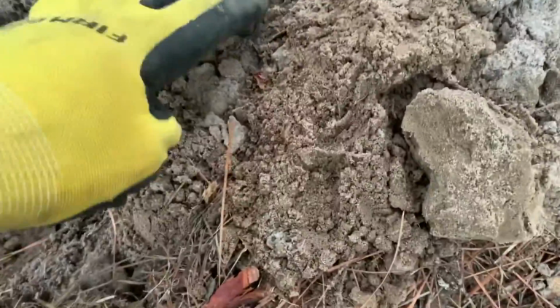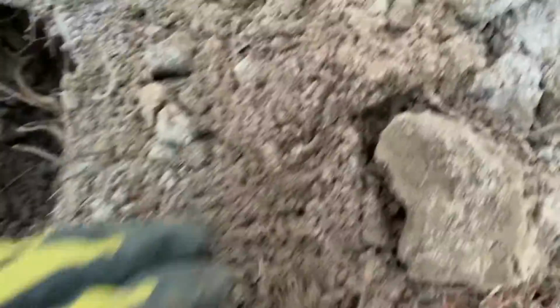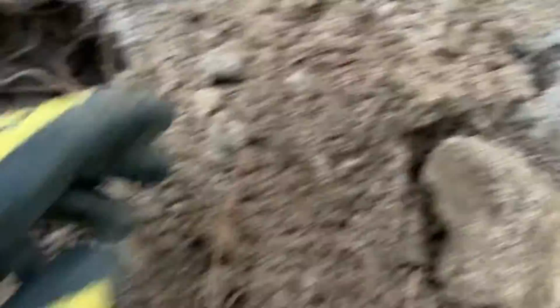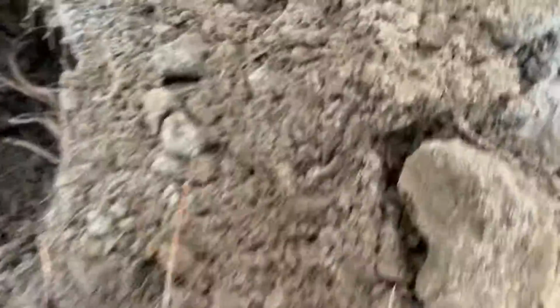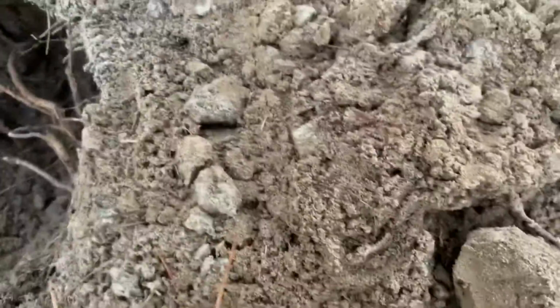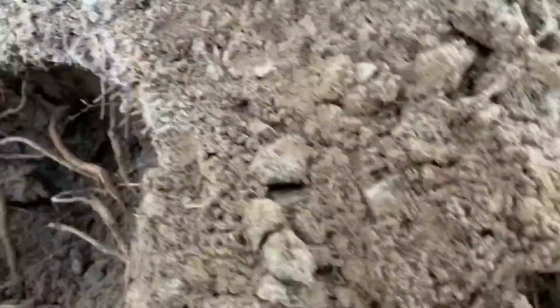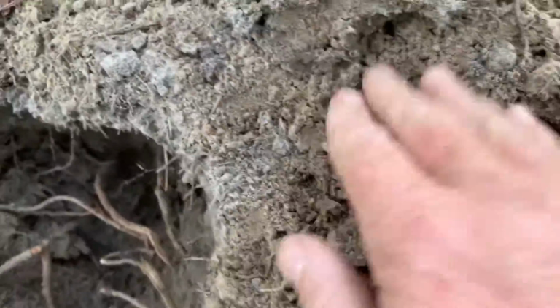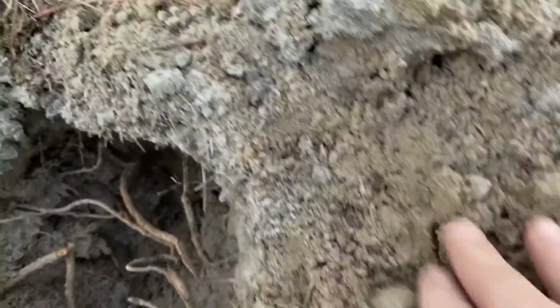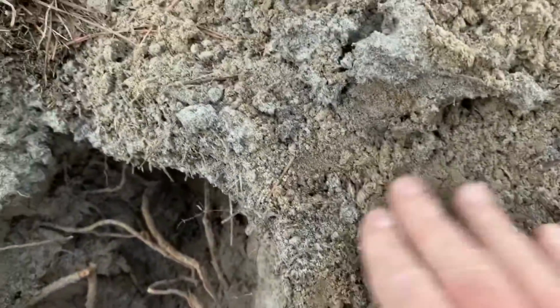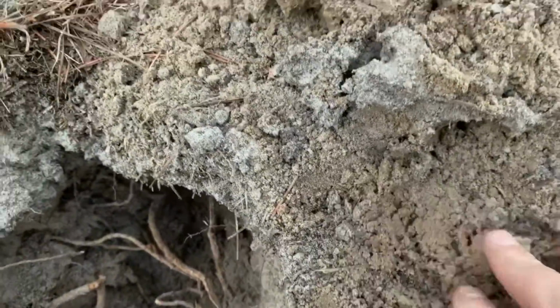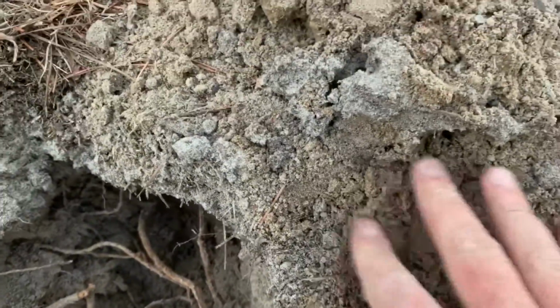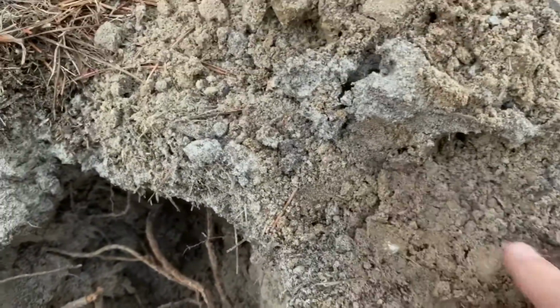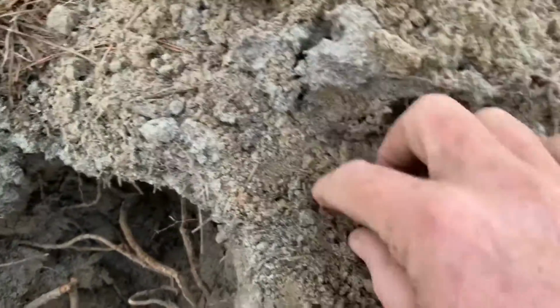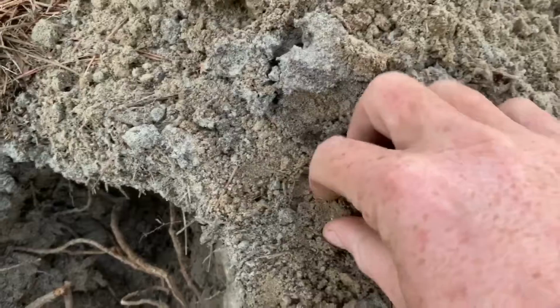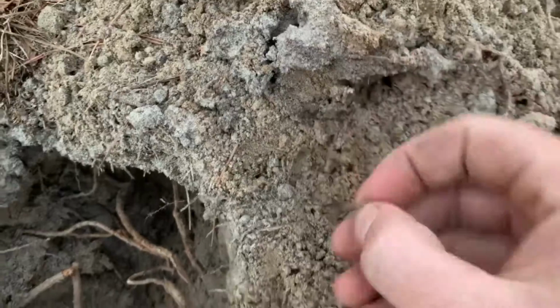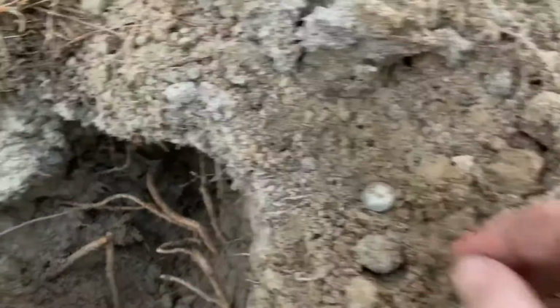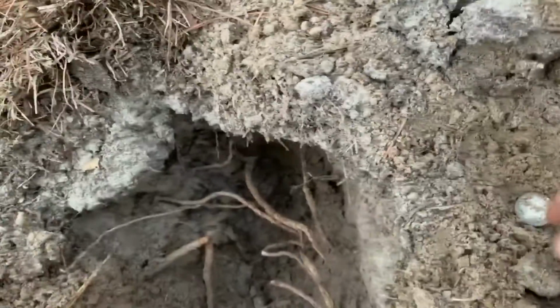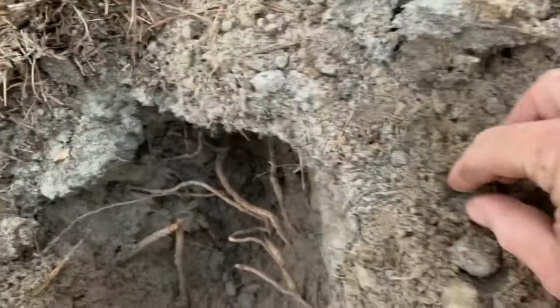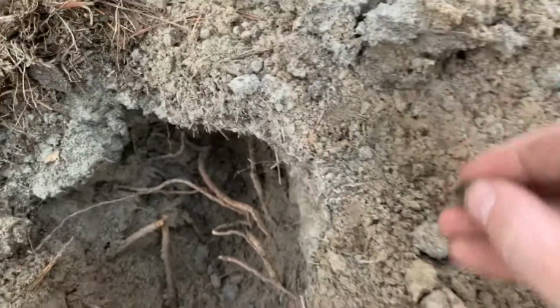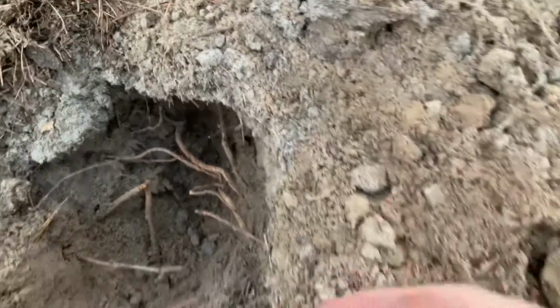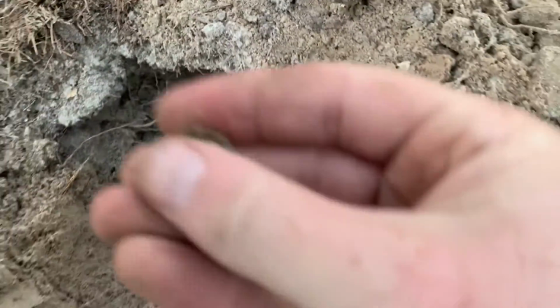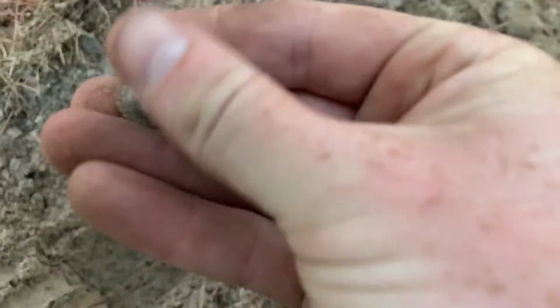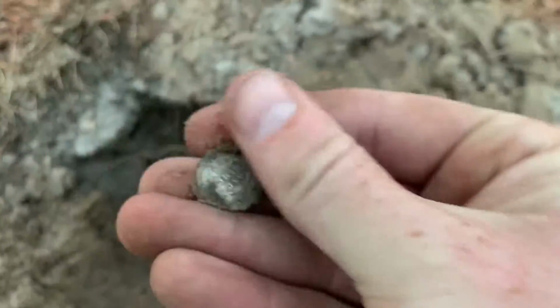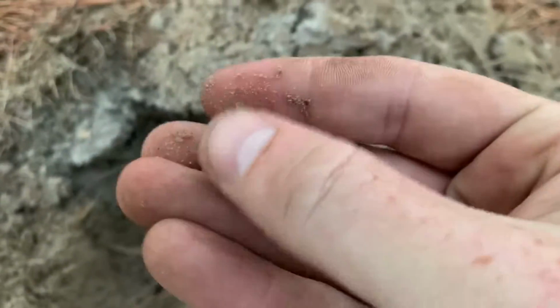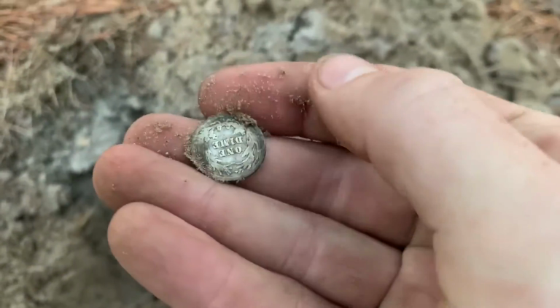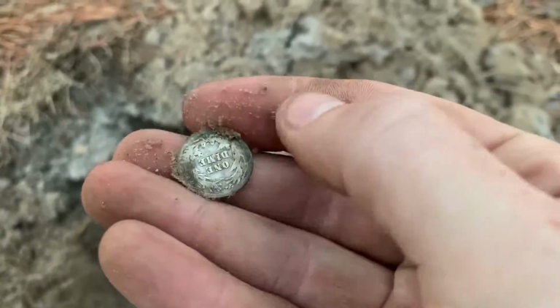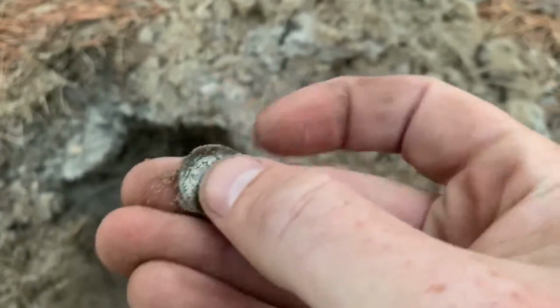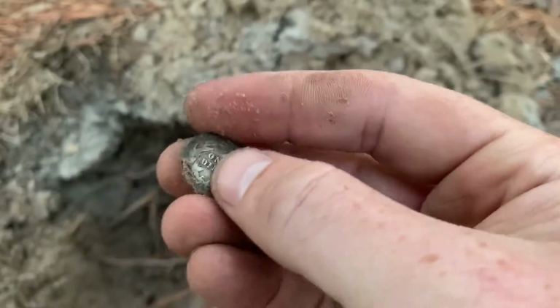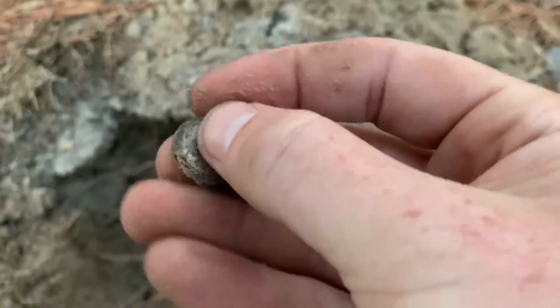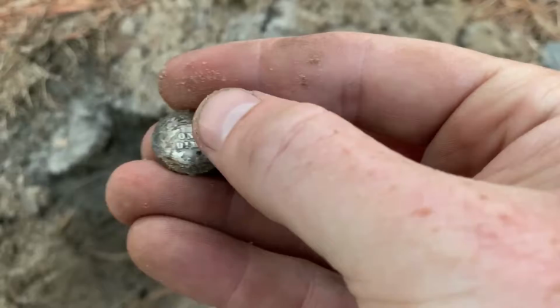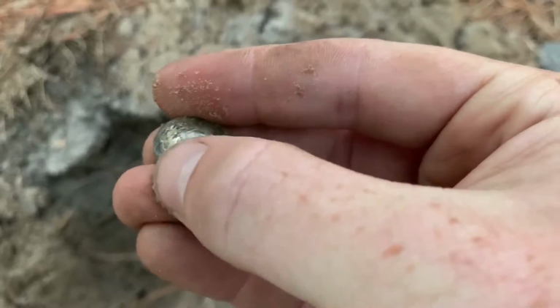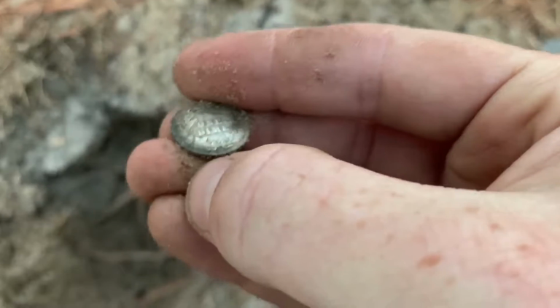And I stuck it over here so we could see it — there it is. But it is a one dime.